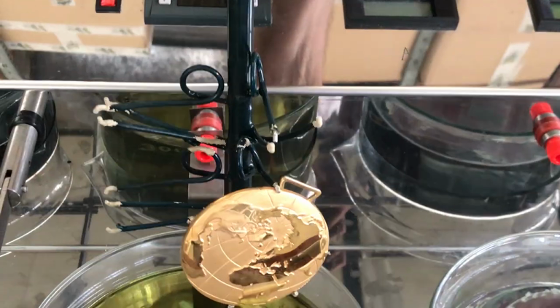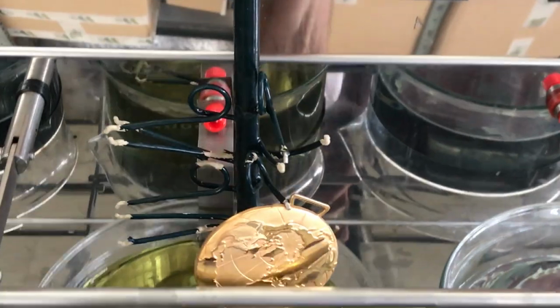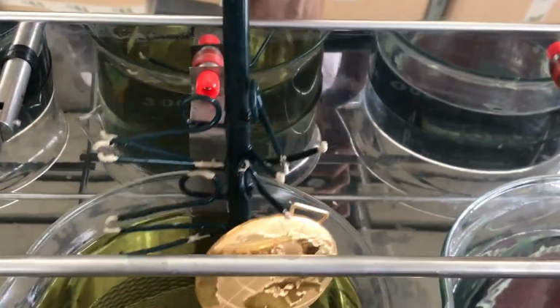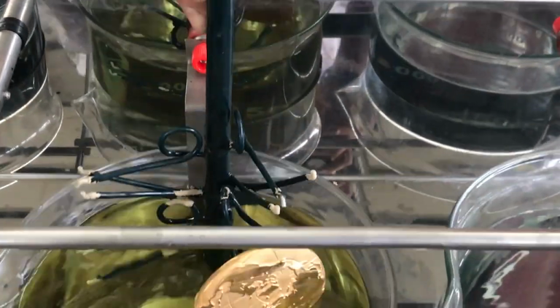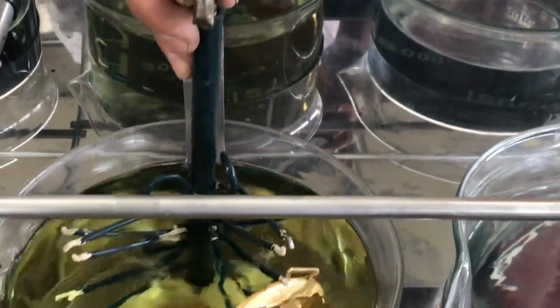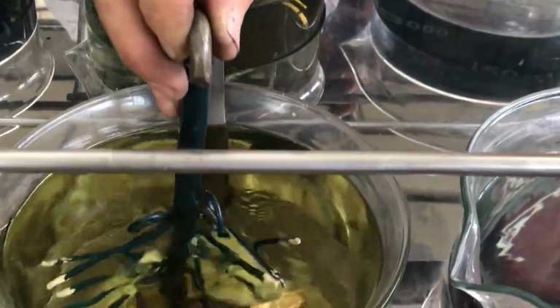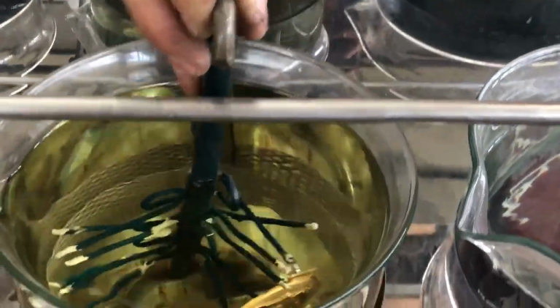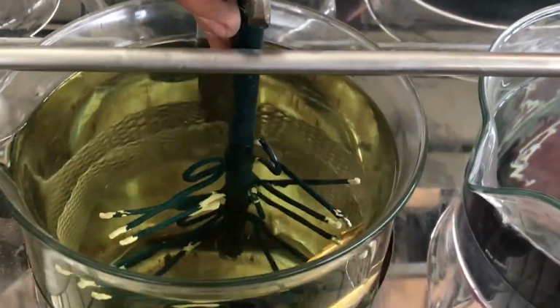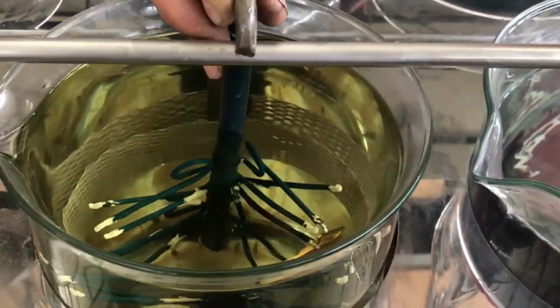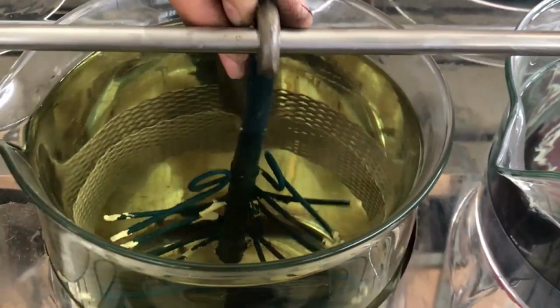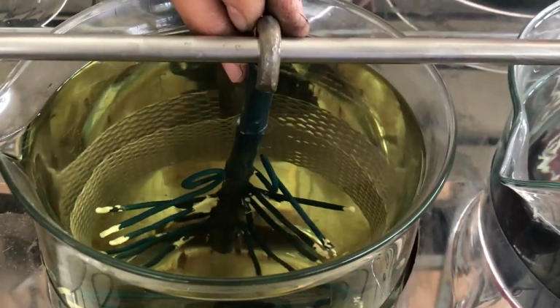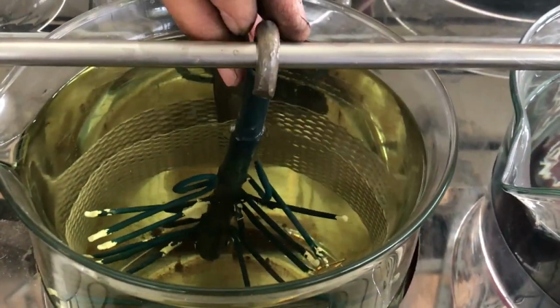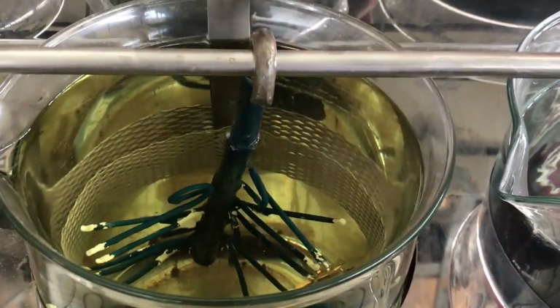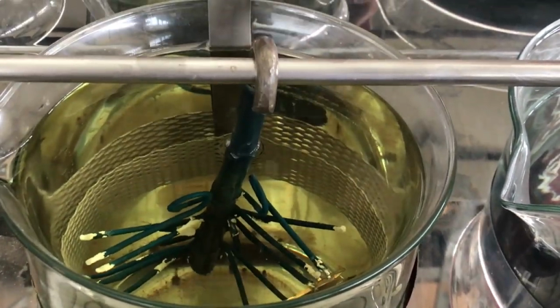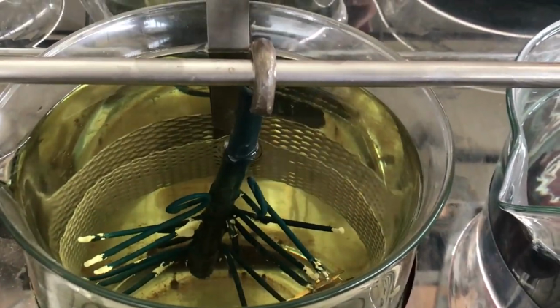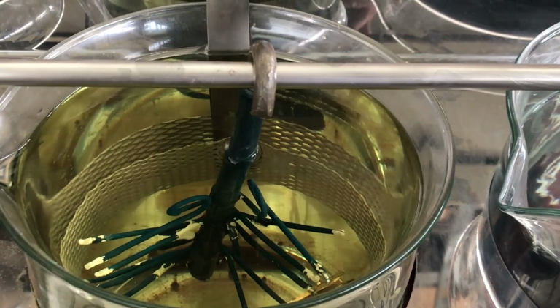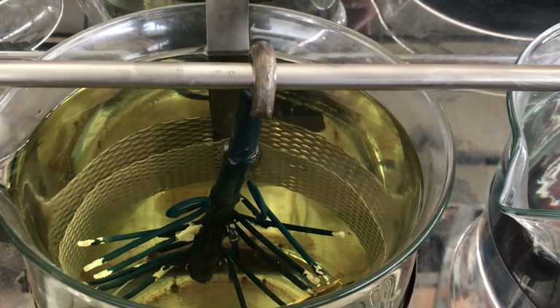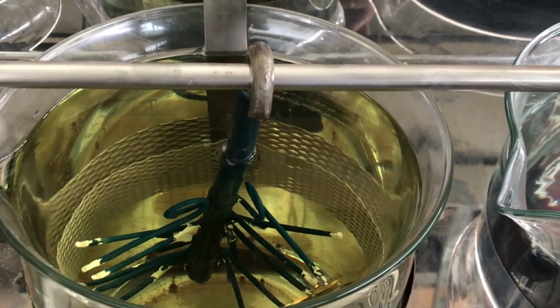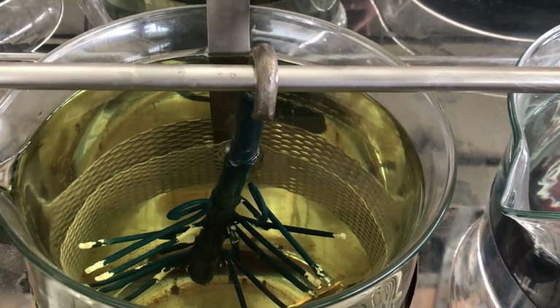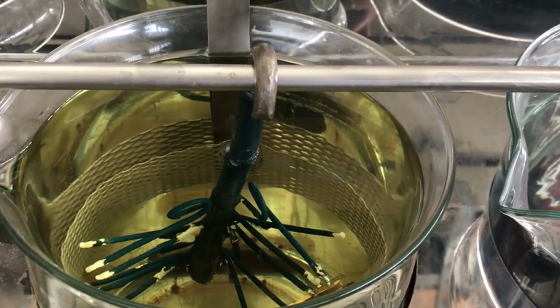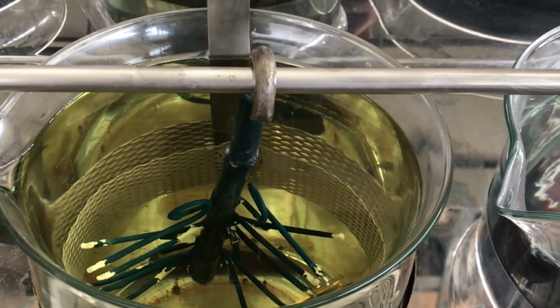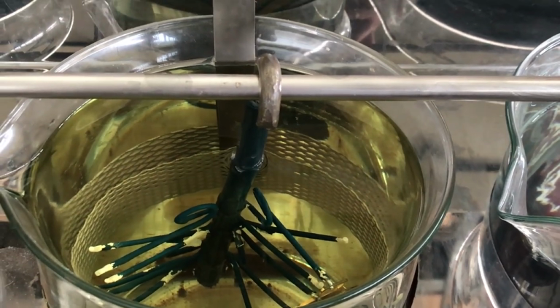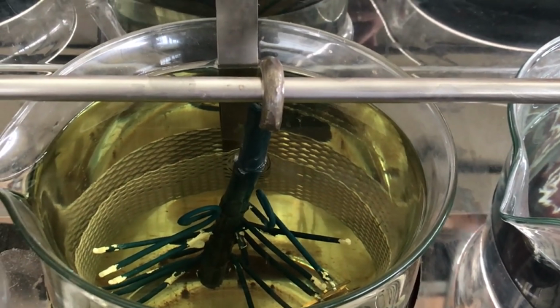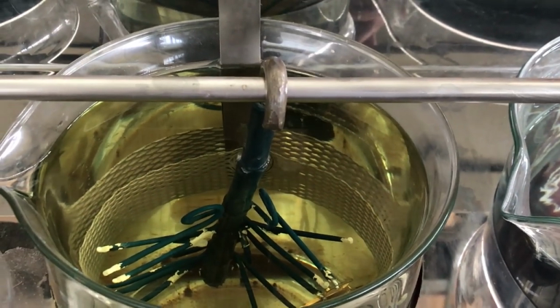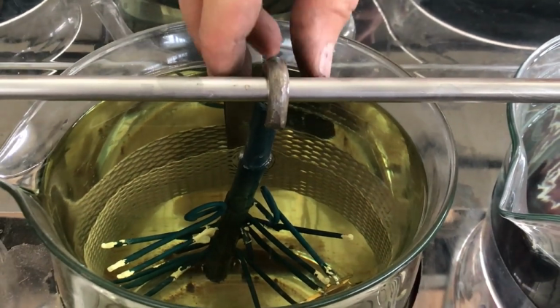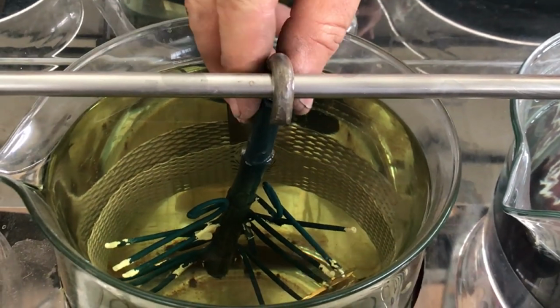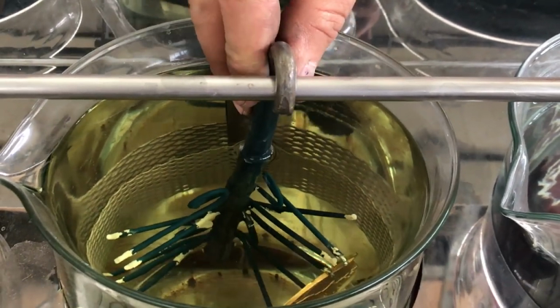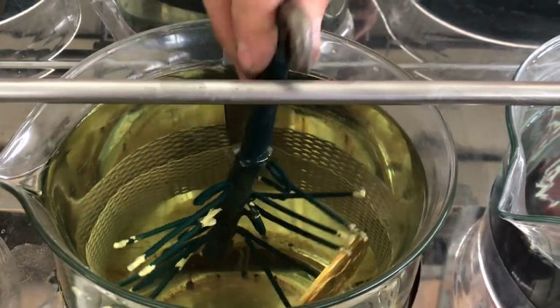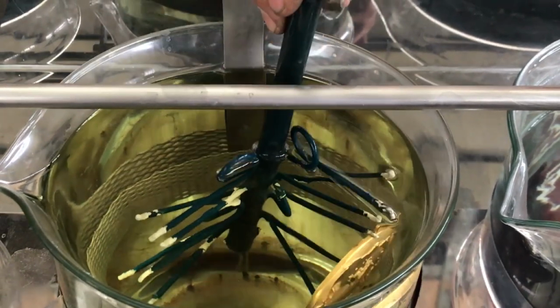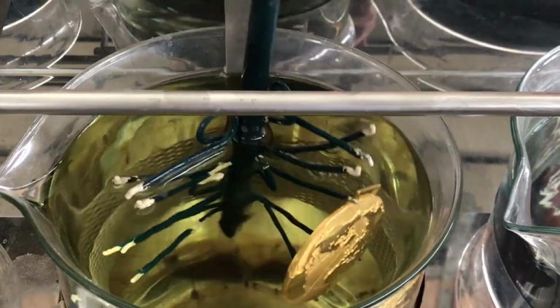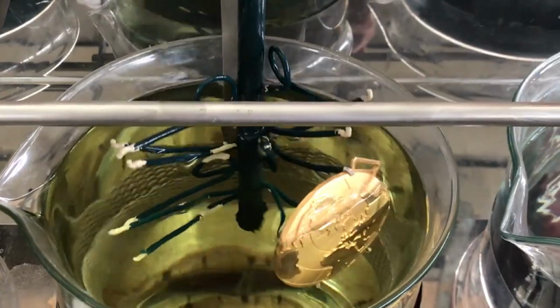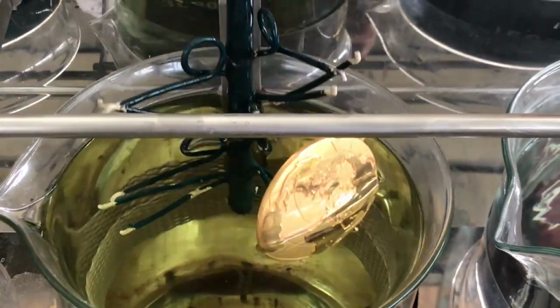Immediately after, they are immersed into a hot gold bath and galvanized, so that the precious metal will properly stick to the medals. Drying shall then take place.